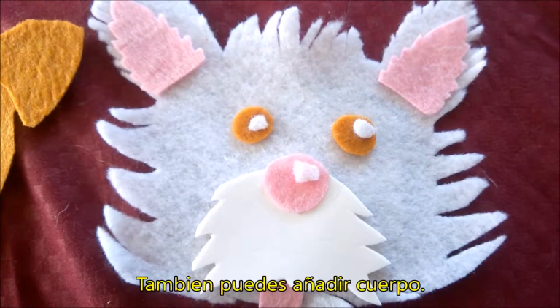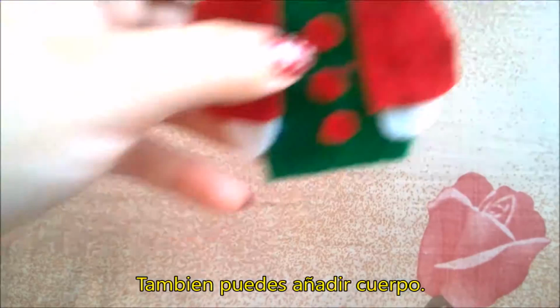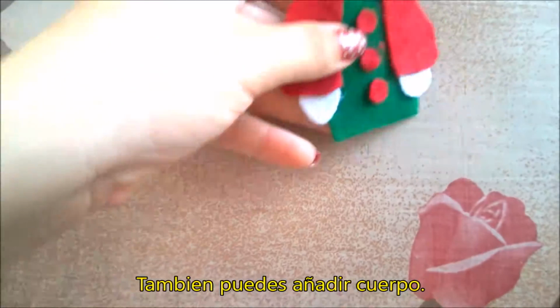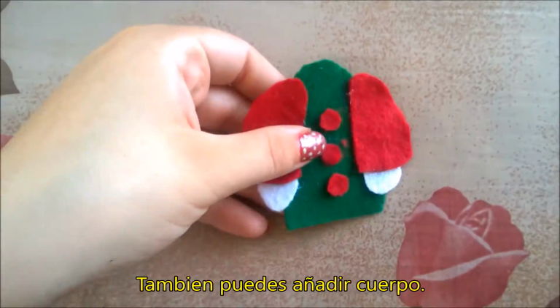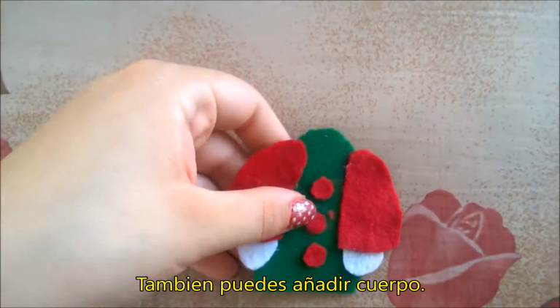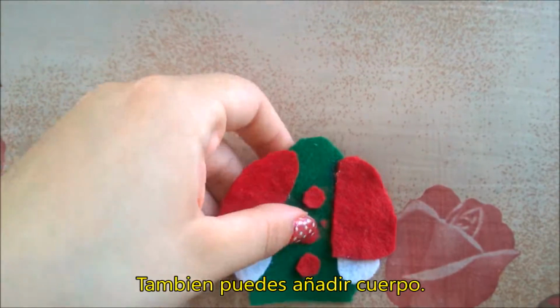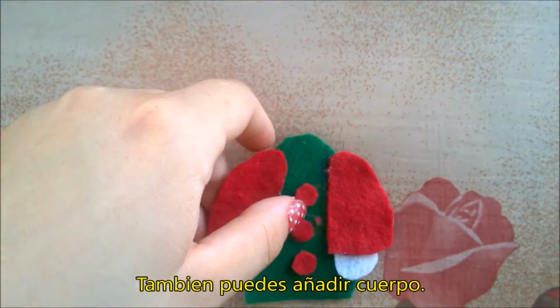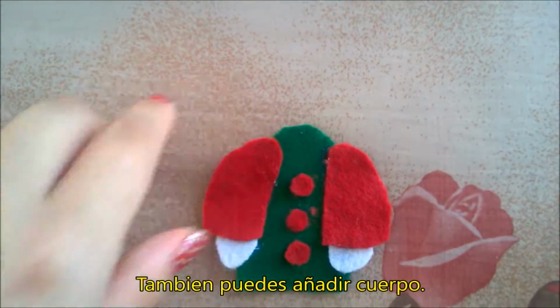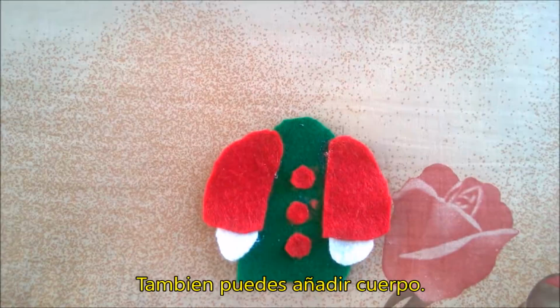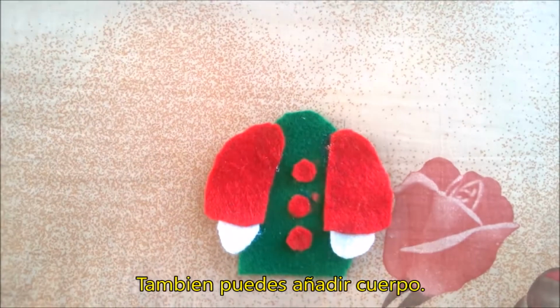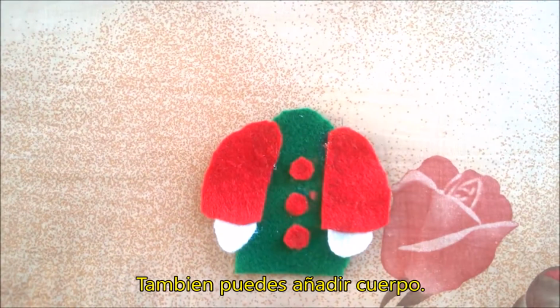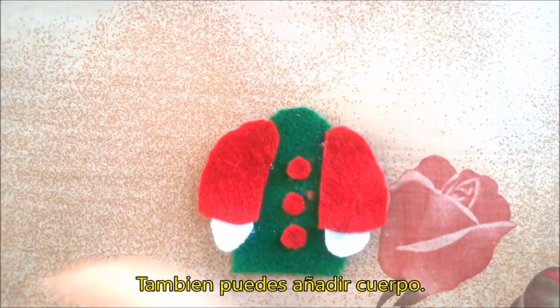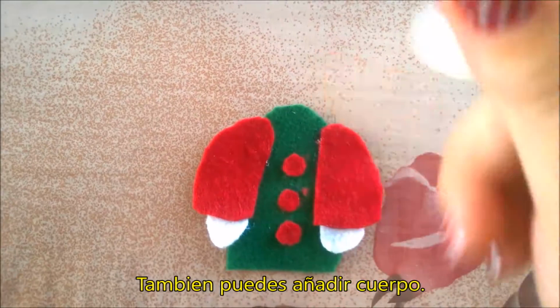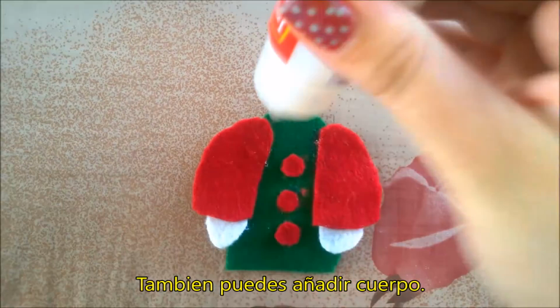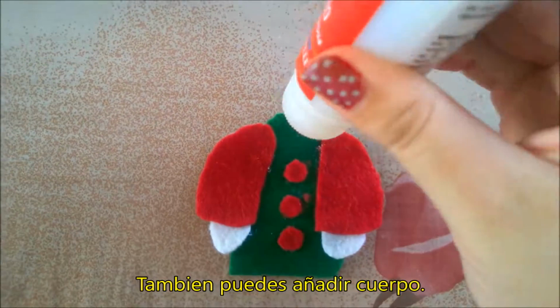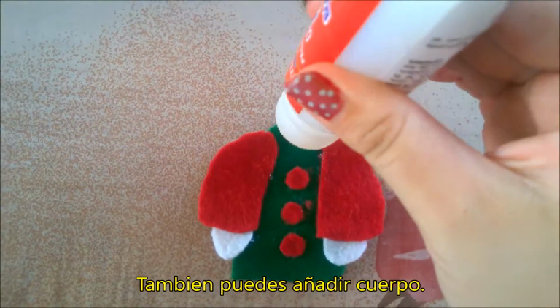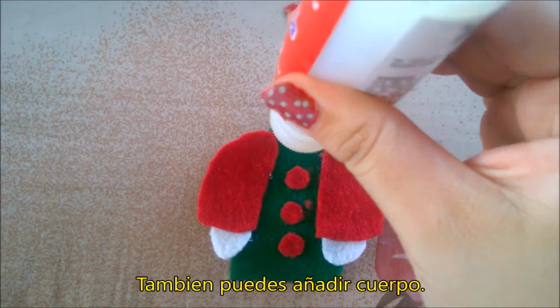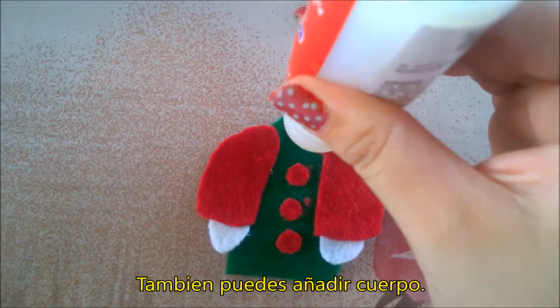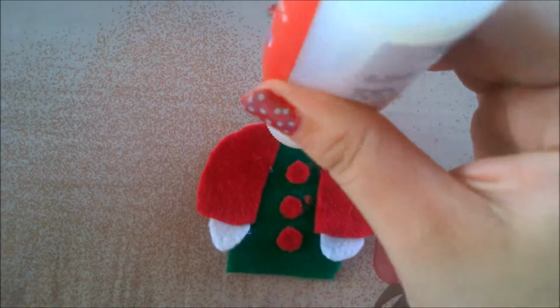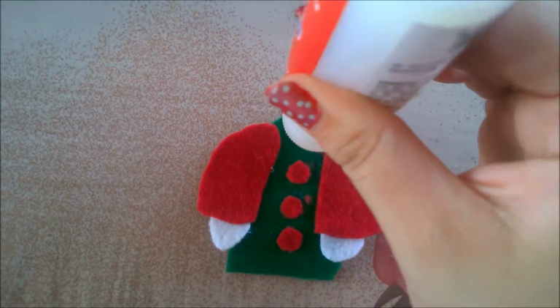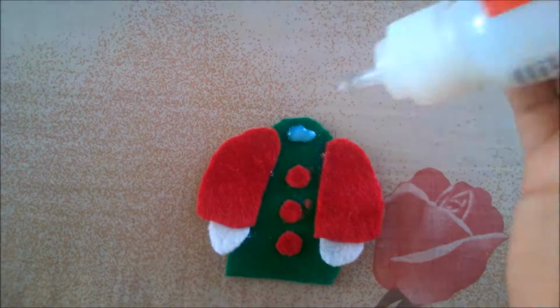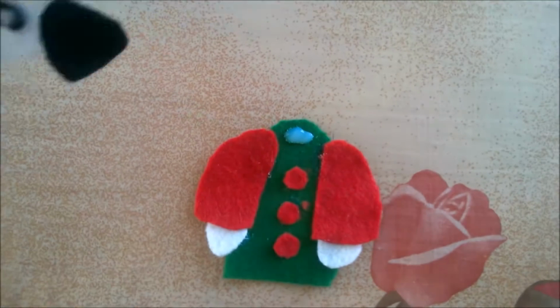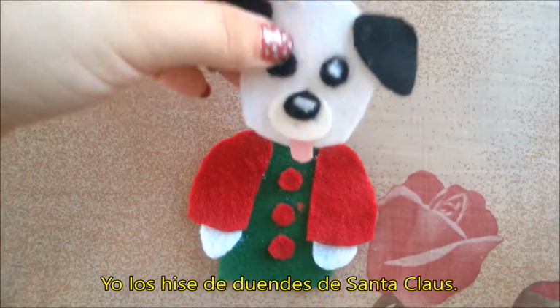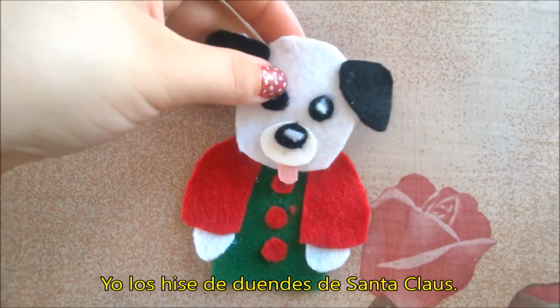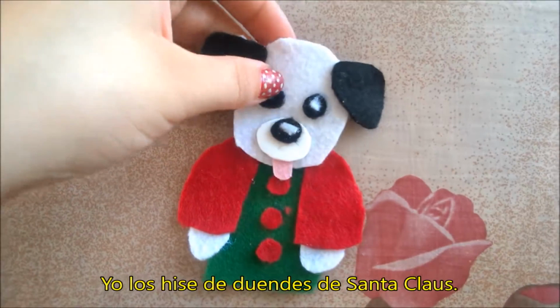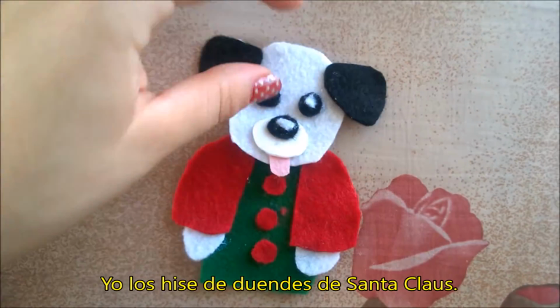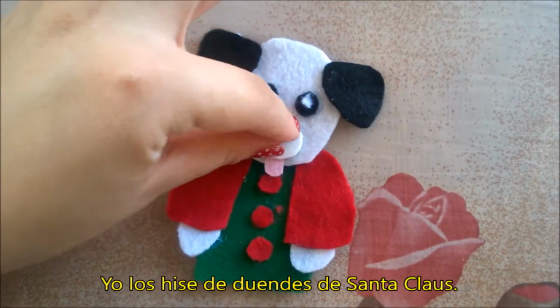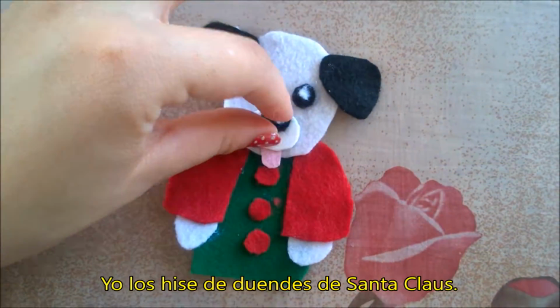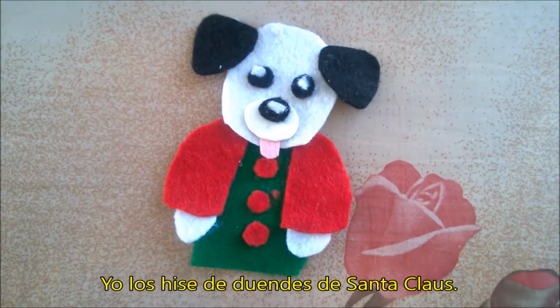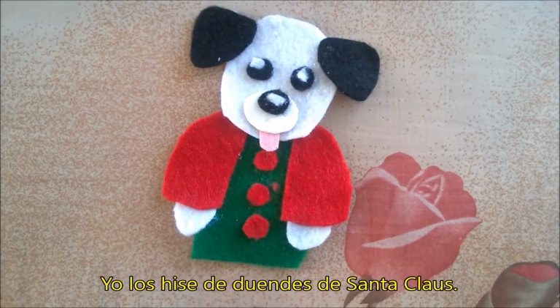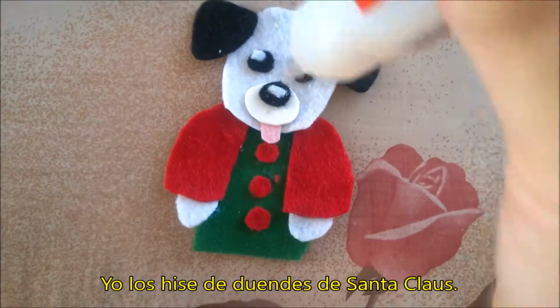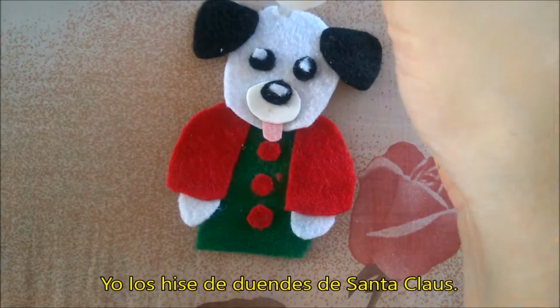This part is optional — you can also add a body for your doggie. This one is Santa's little elf.